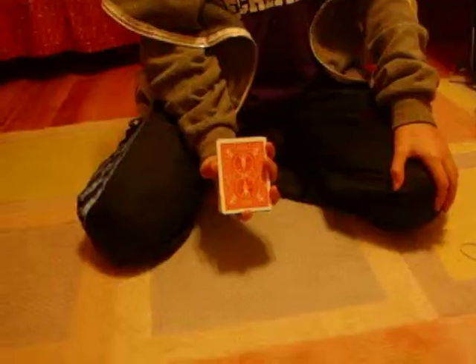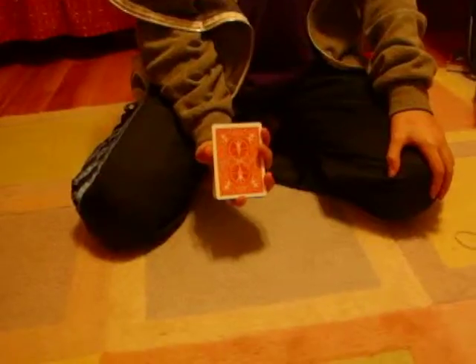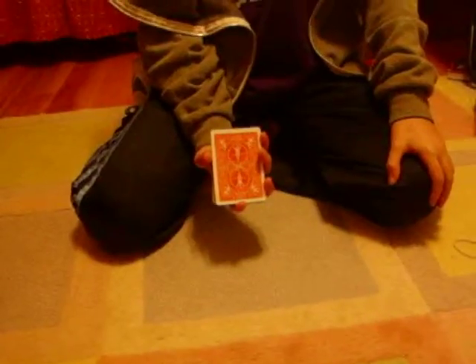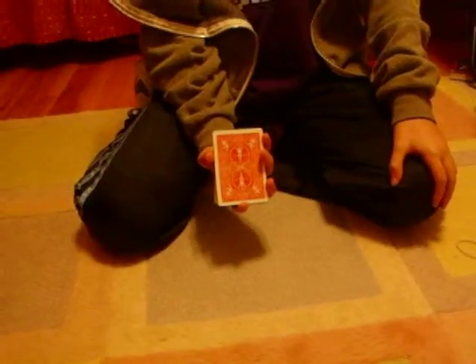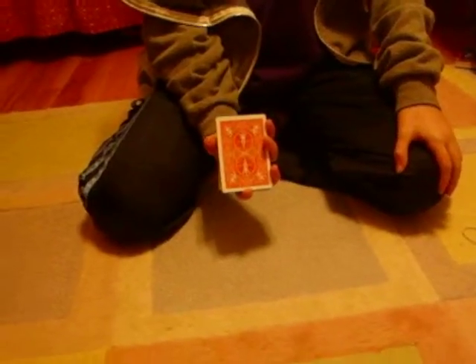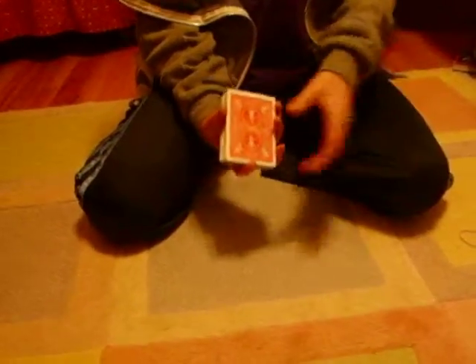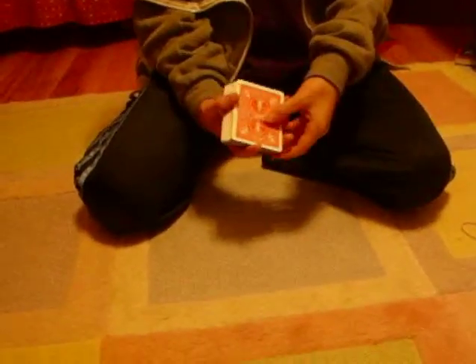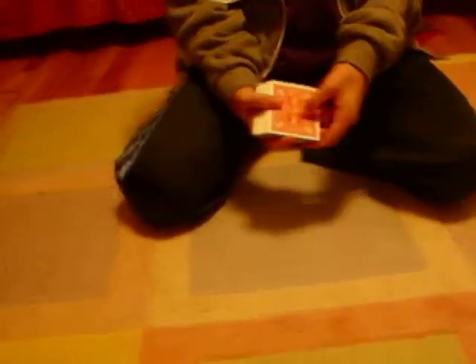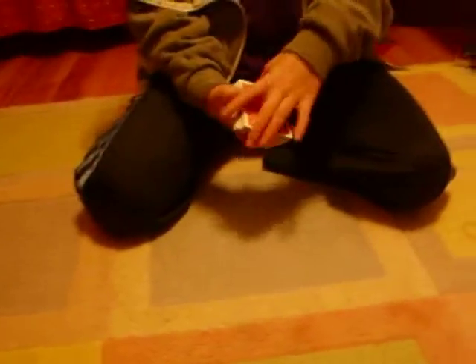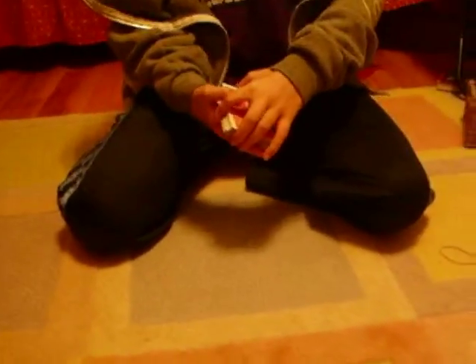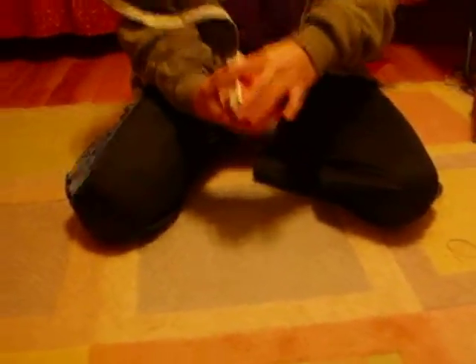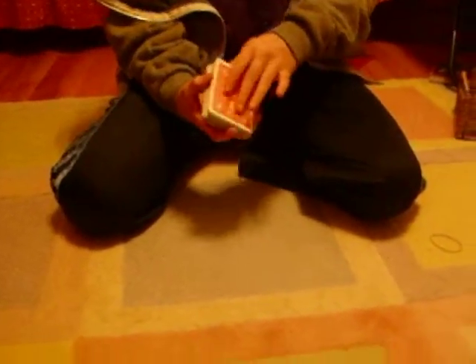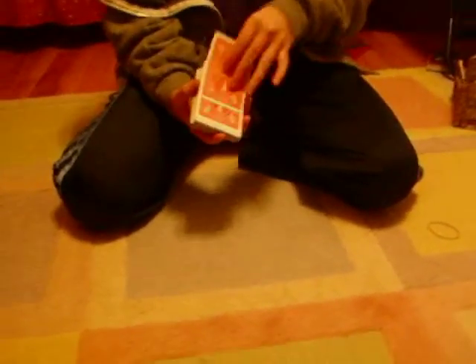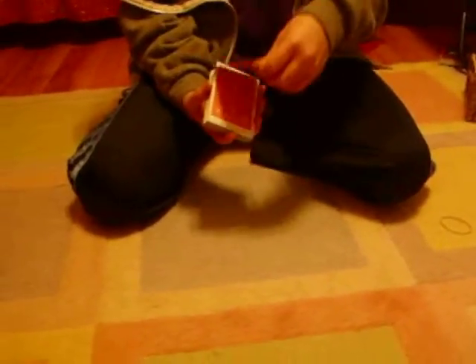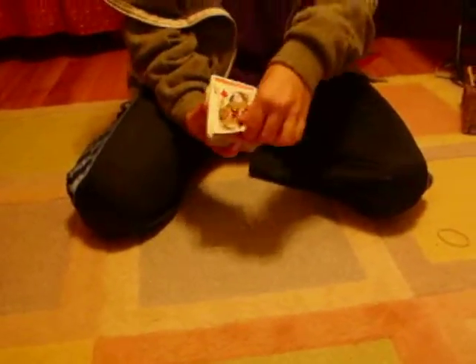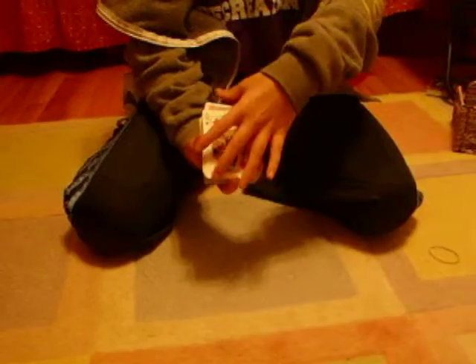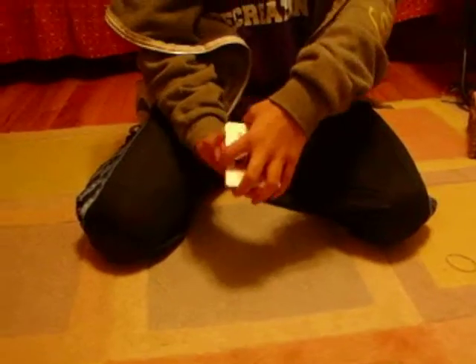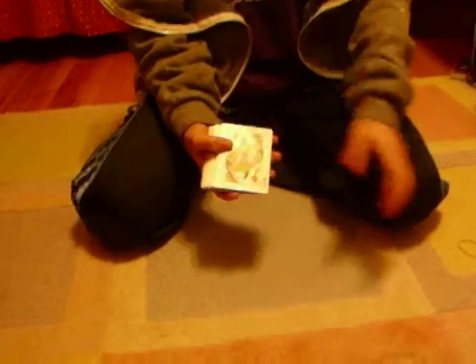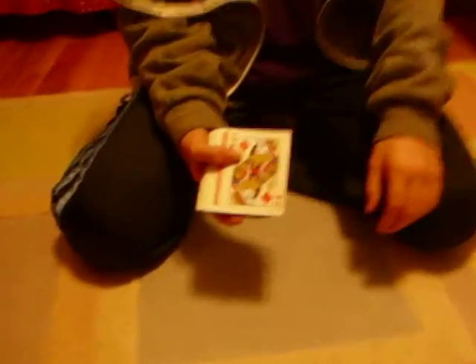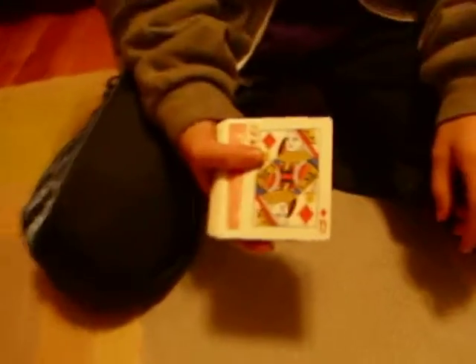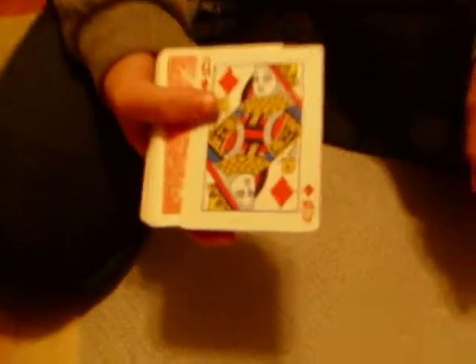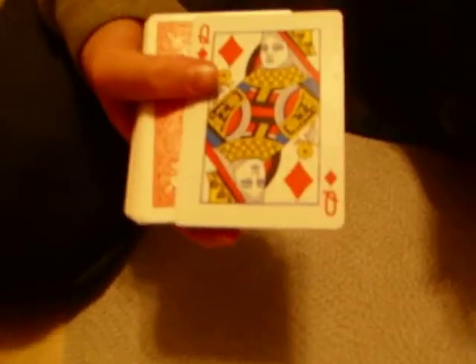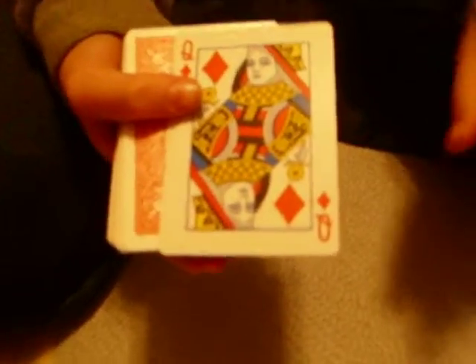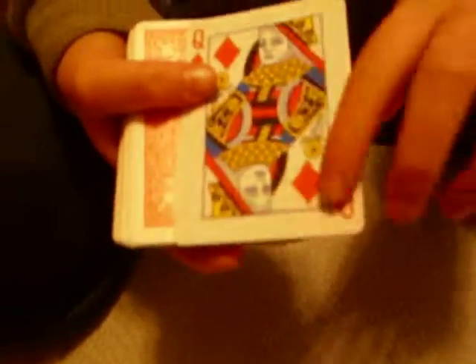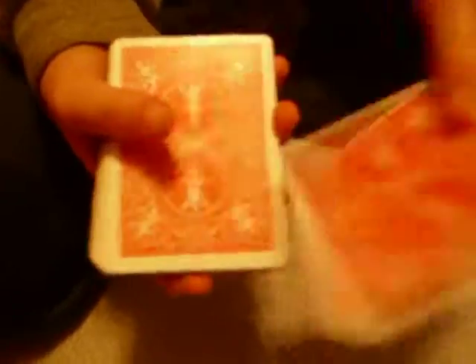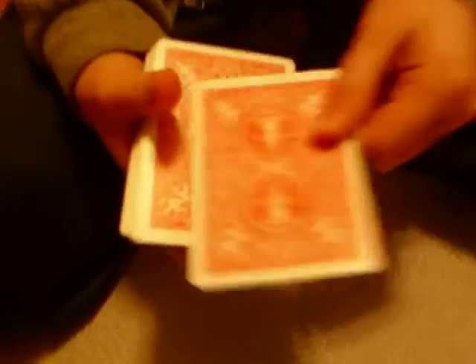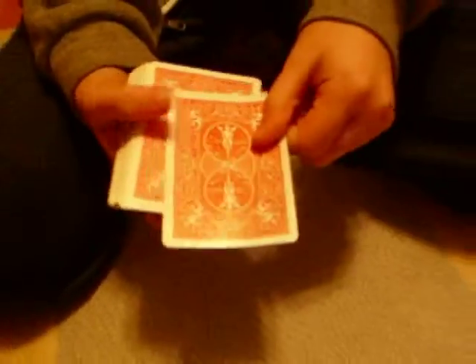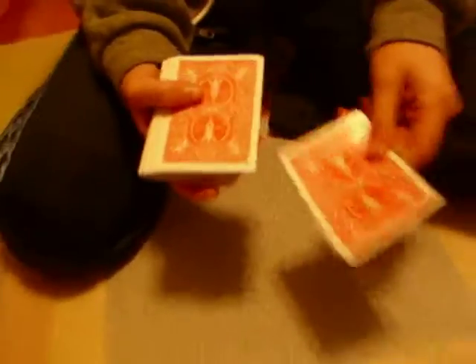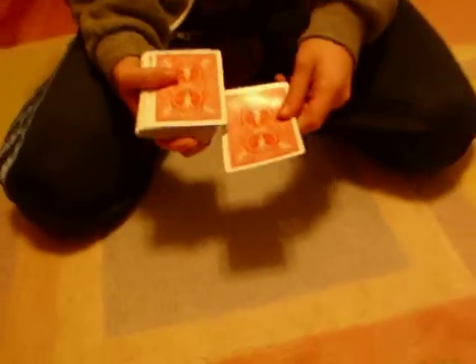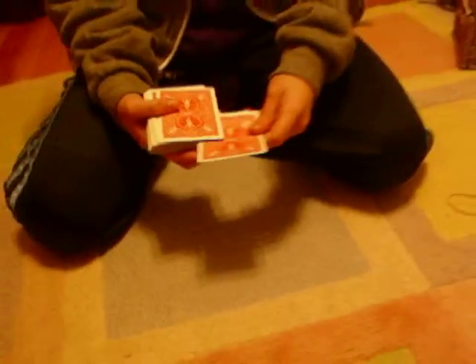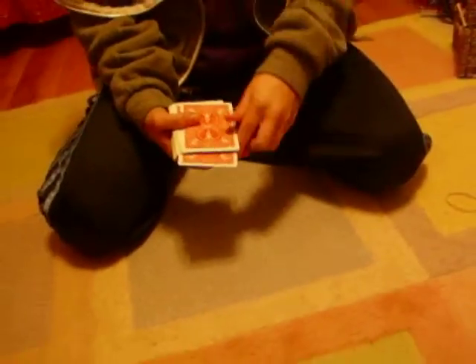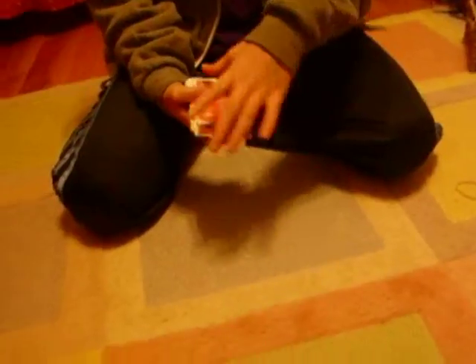Hello people. See, the top card is the Queen of Diamonds. I'm going to take that and put it in the middle.